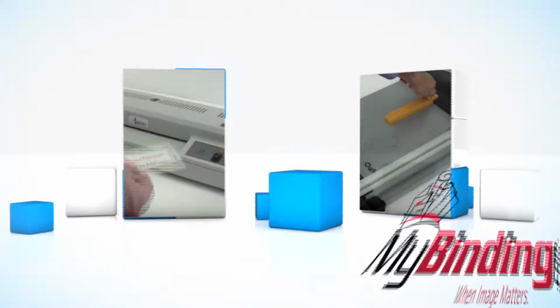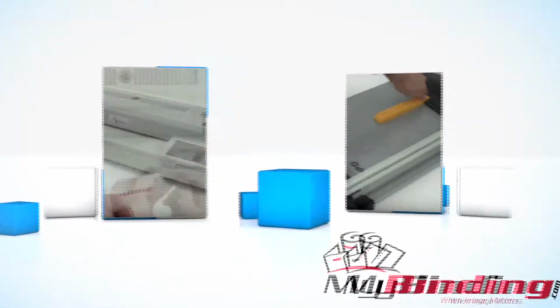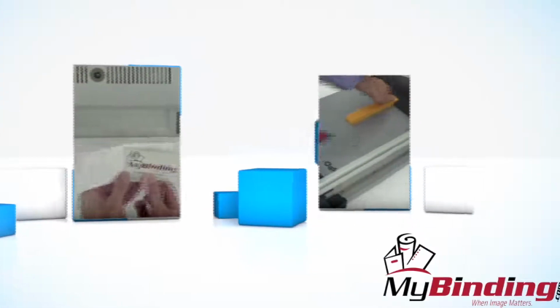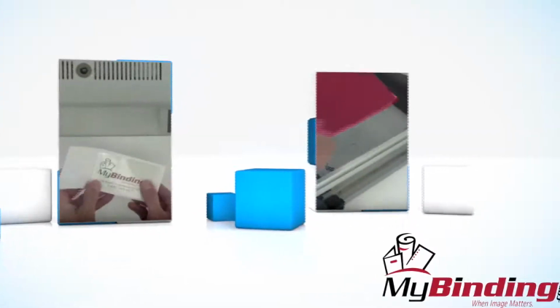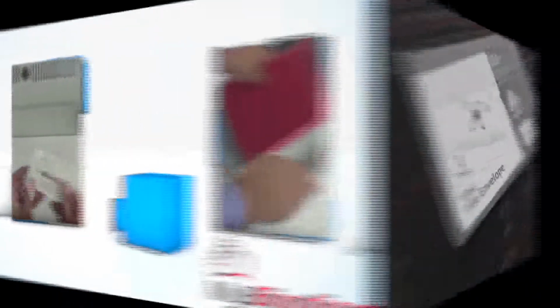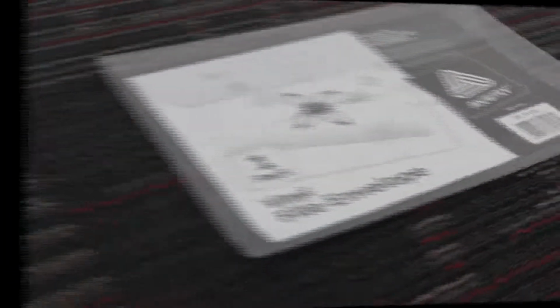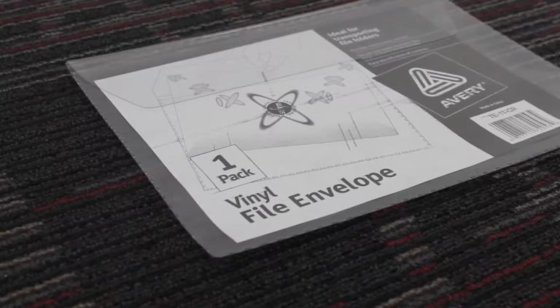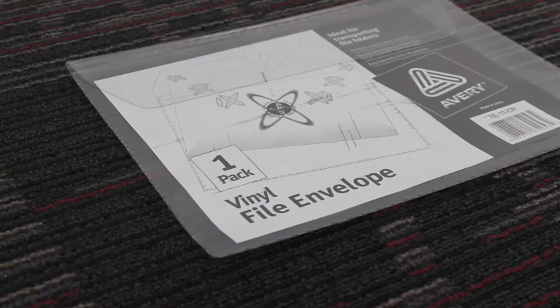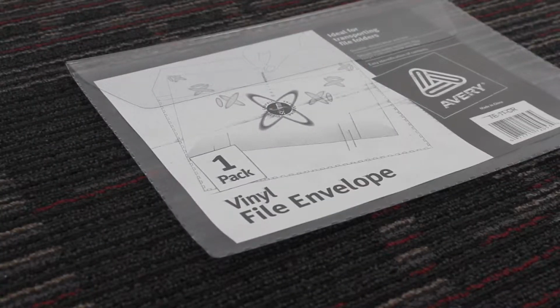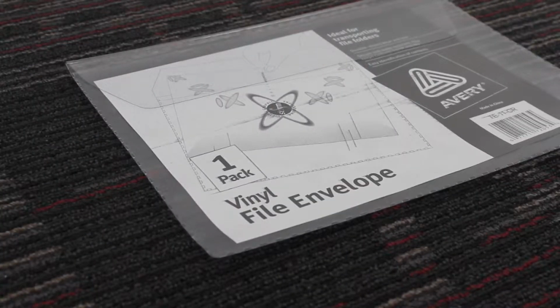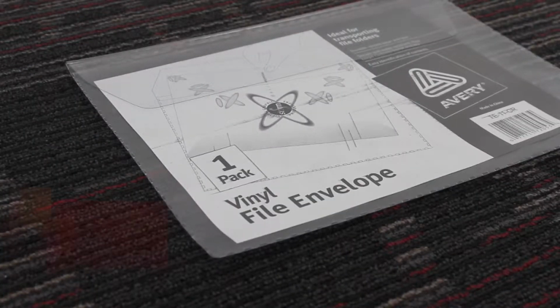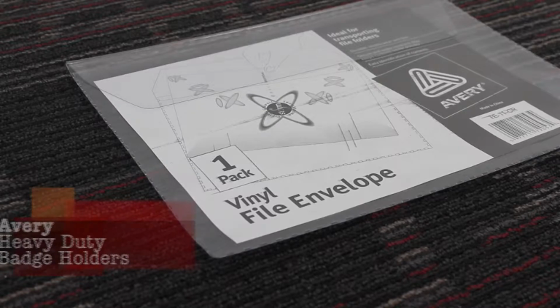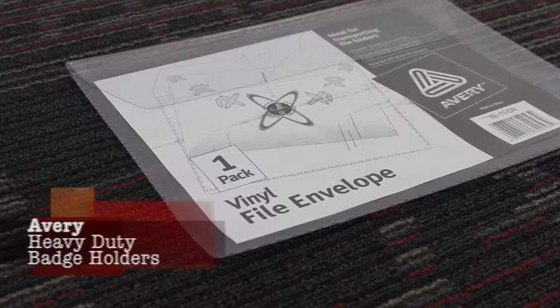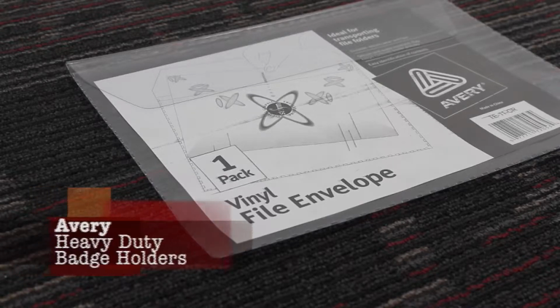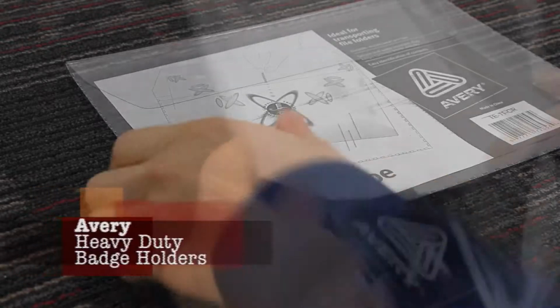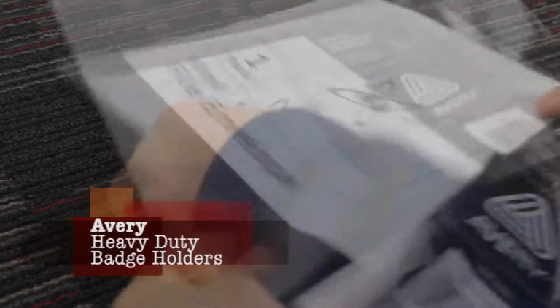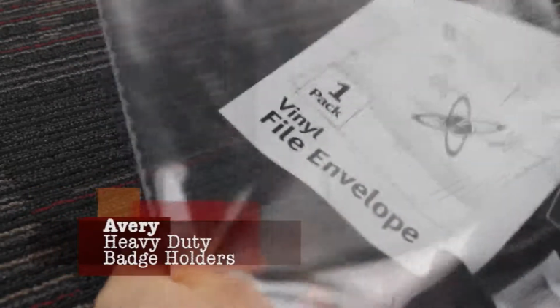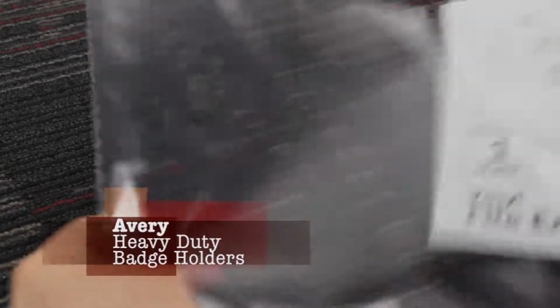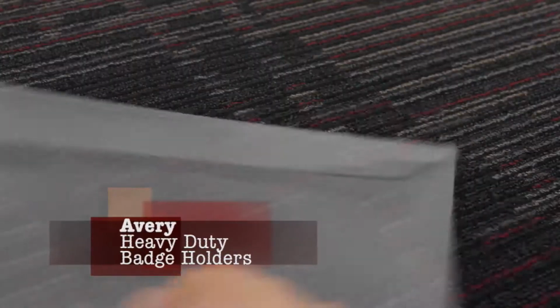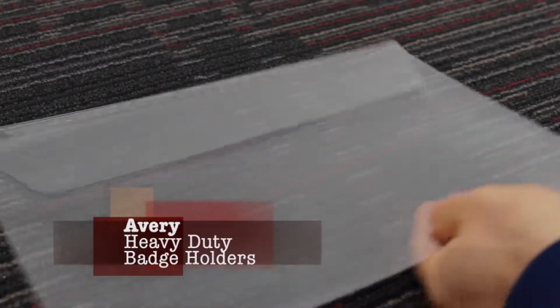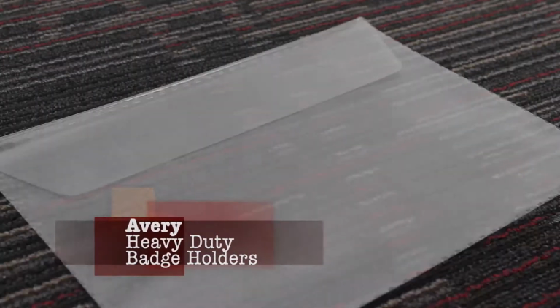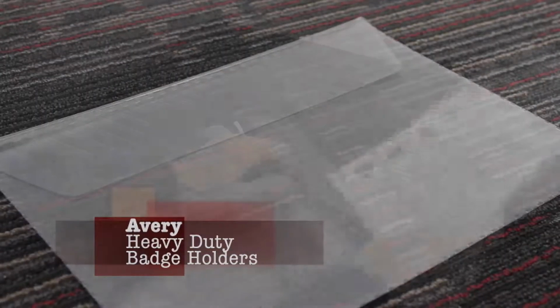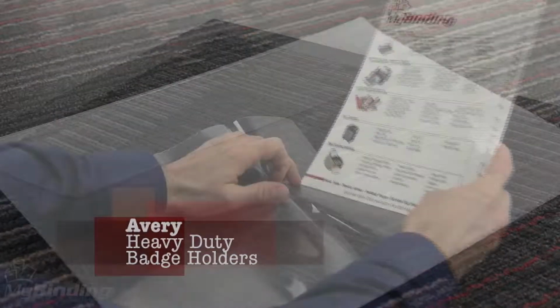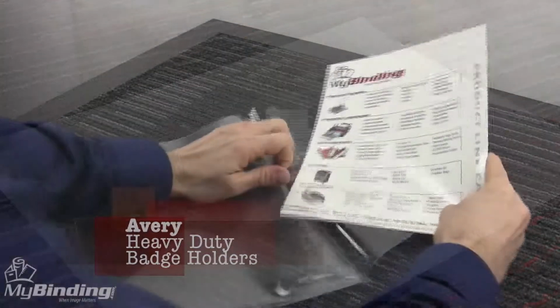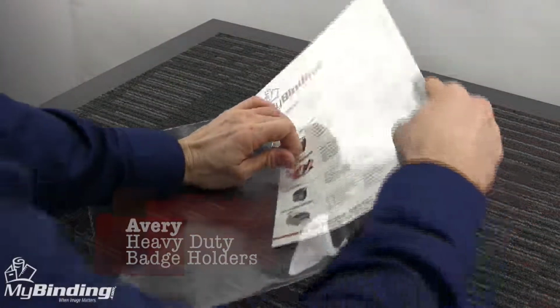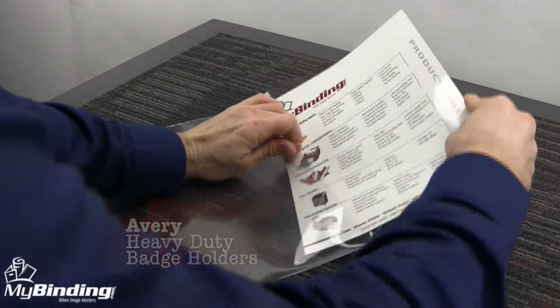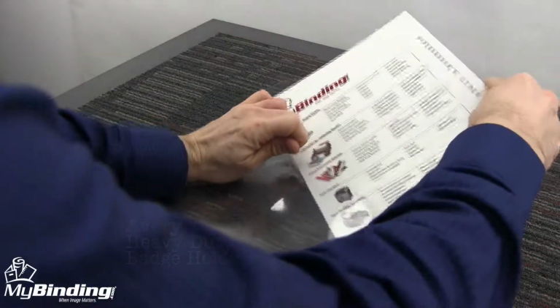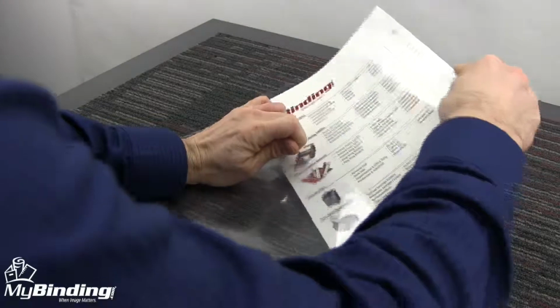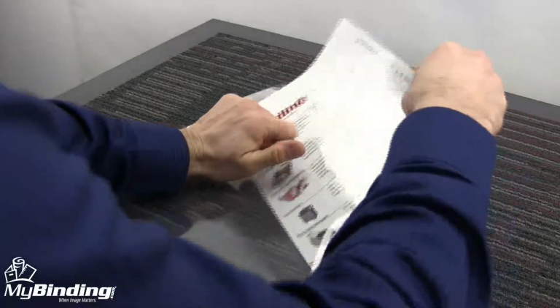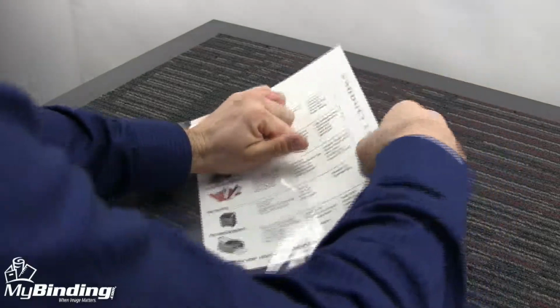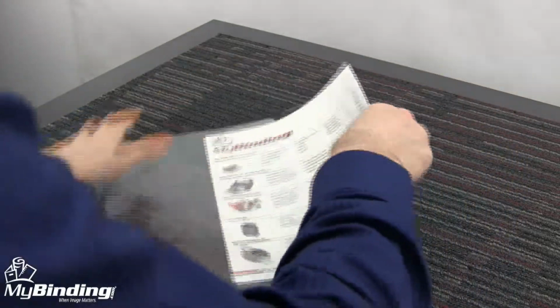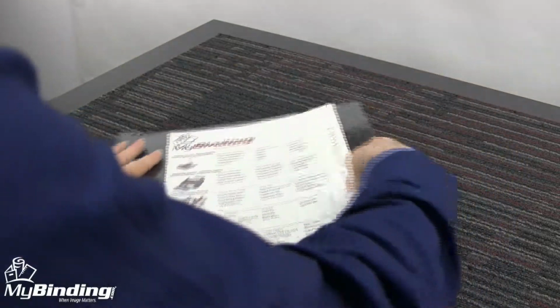Welcome to MyBinding video. Let's take a quick look at the Avery Vinyl File Envelope. Simple, straightforward, this Avery Vinyl File Envelope lets you protect and transport papers and file folders with ease.